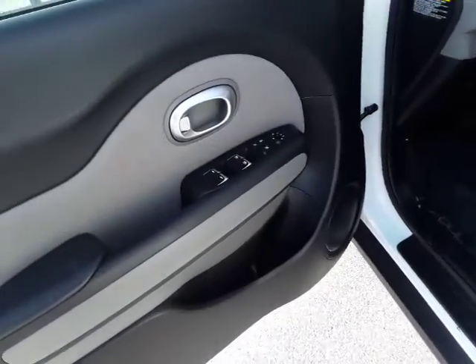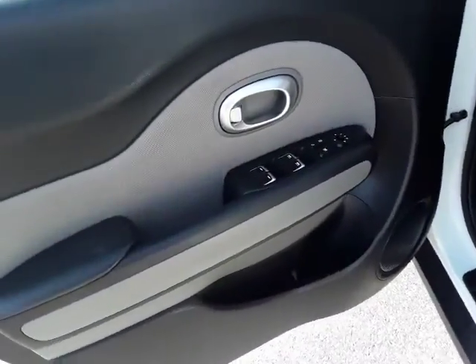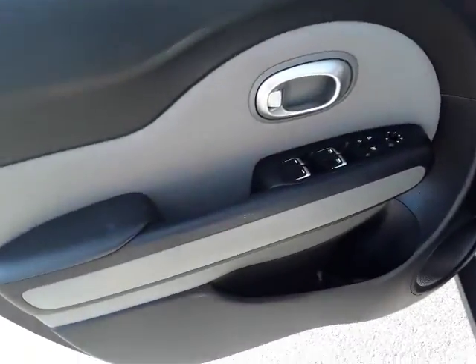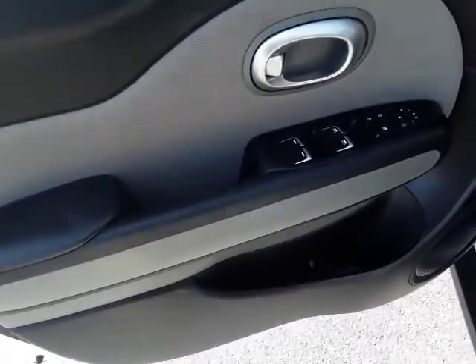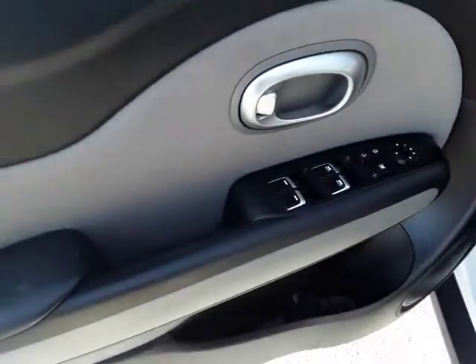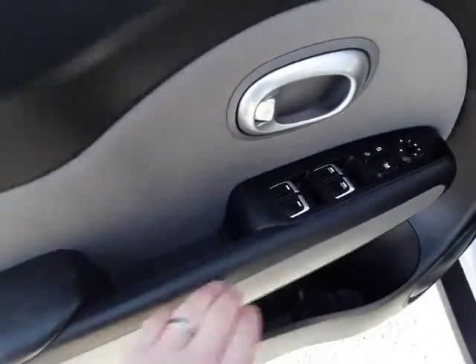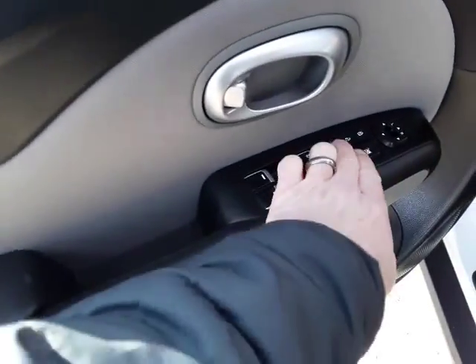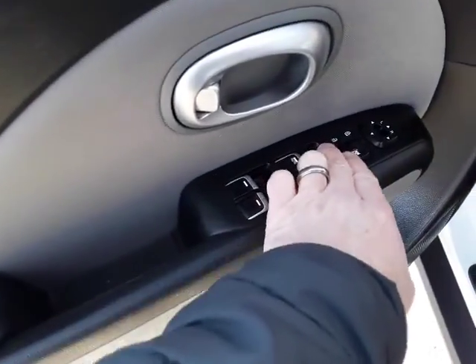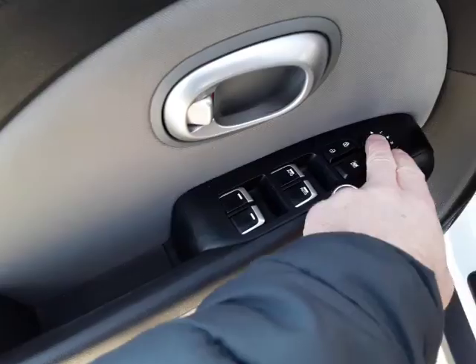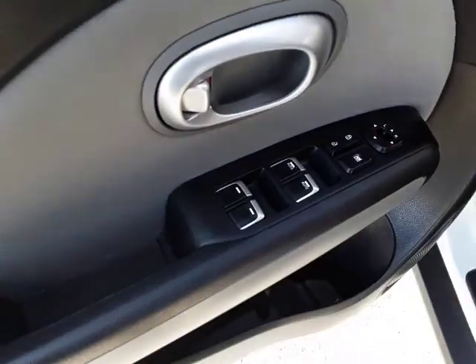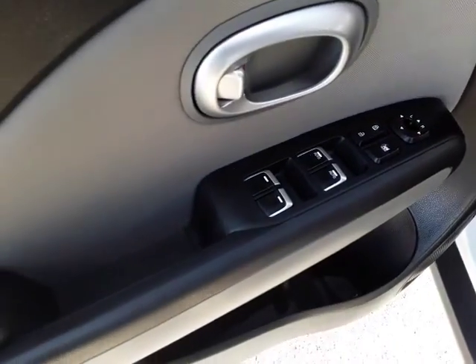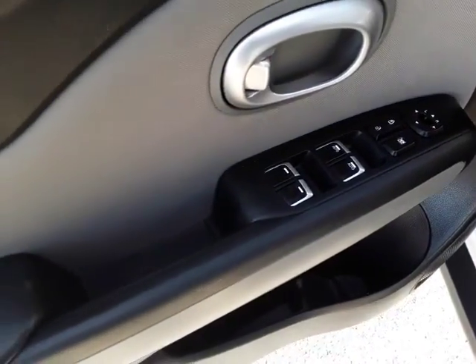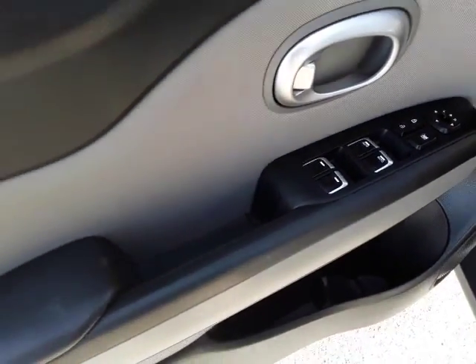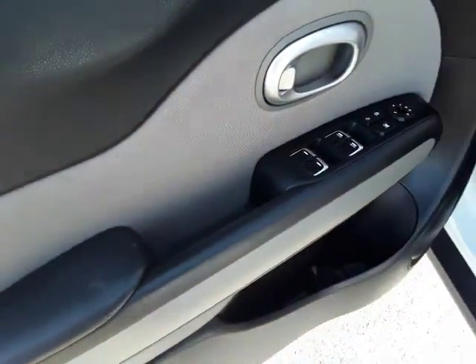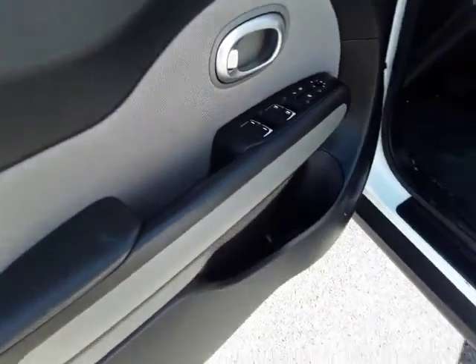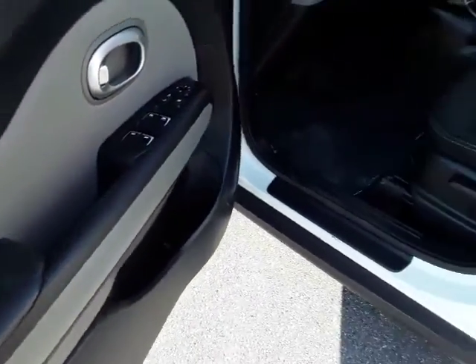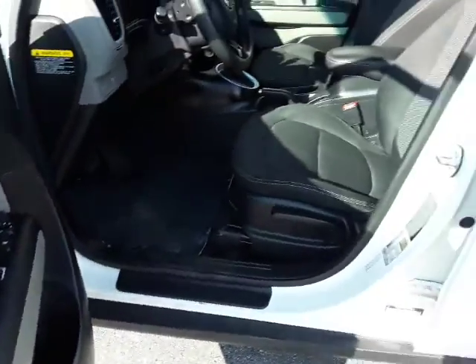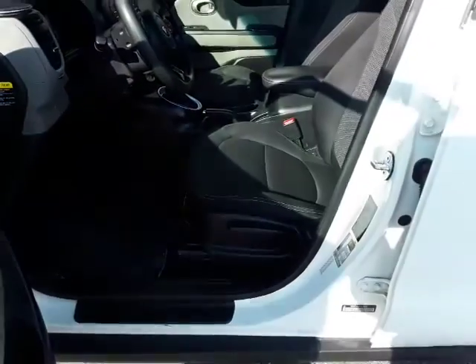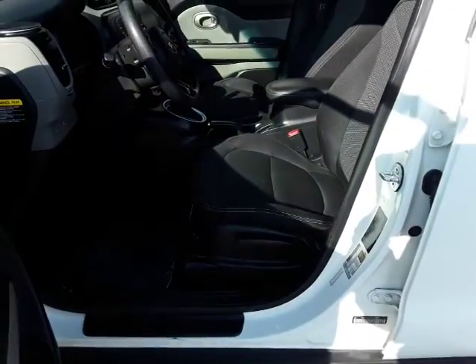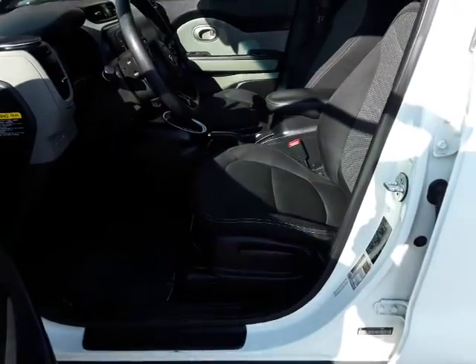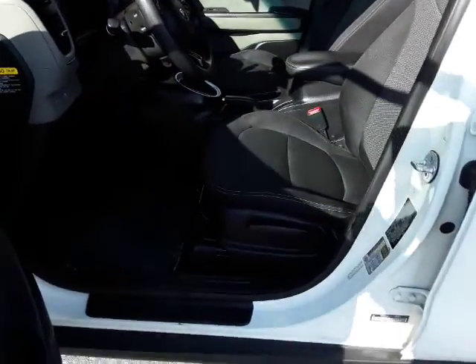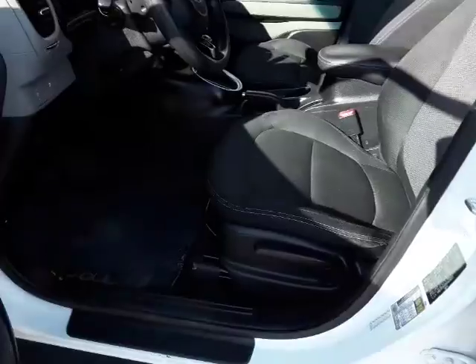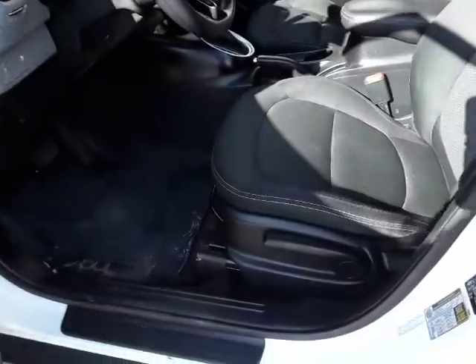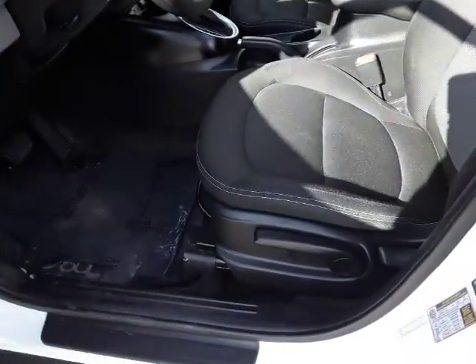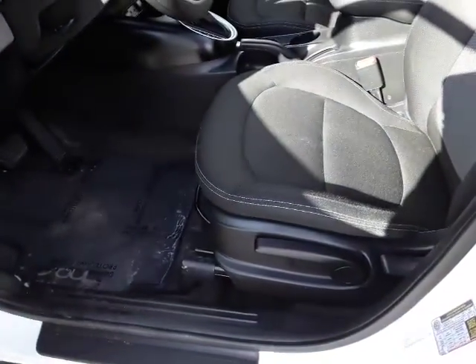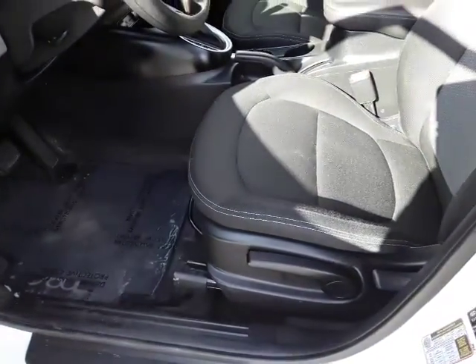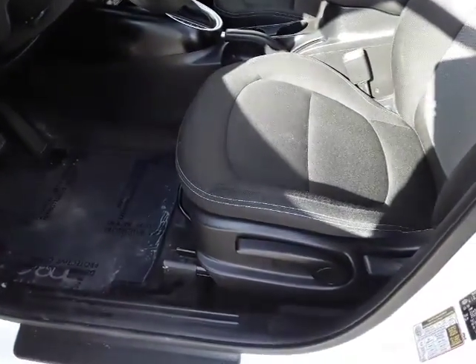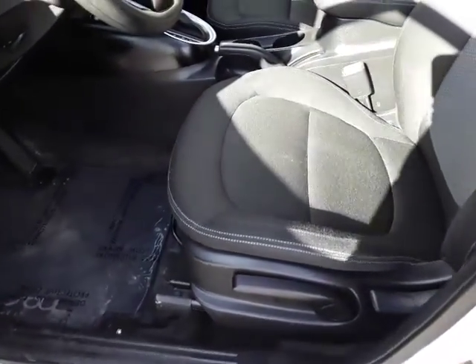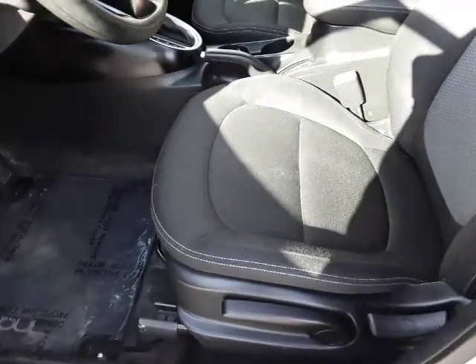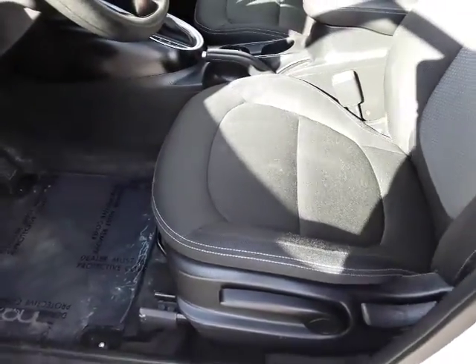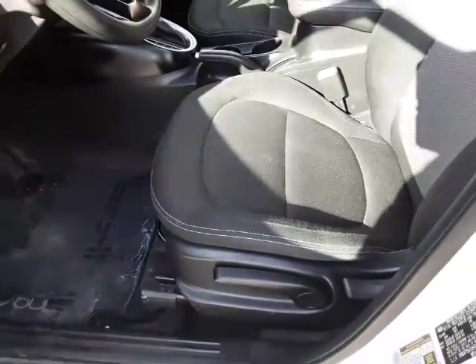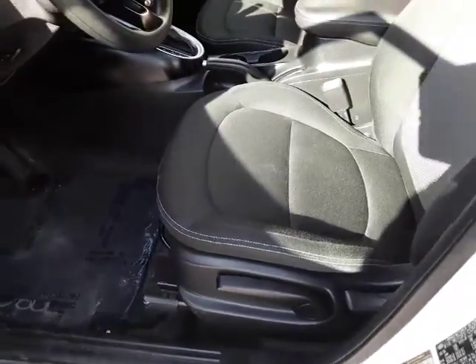Of course it has power windows, power door locks, and power mirrors. It has an adjustable driver's seat — it's not power, but it goes up and down, and of course front and back.